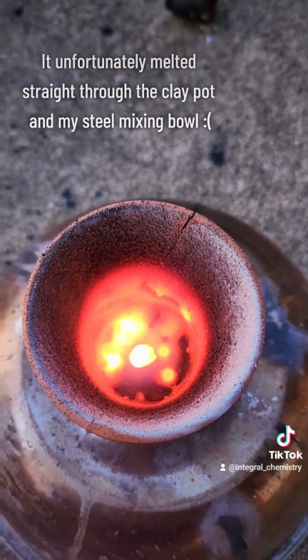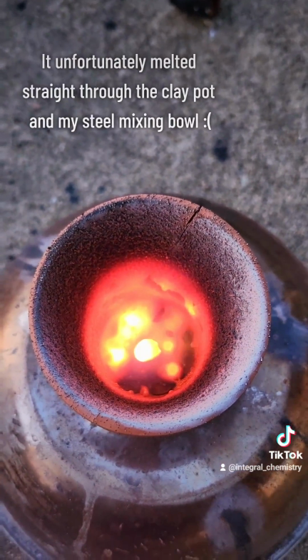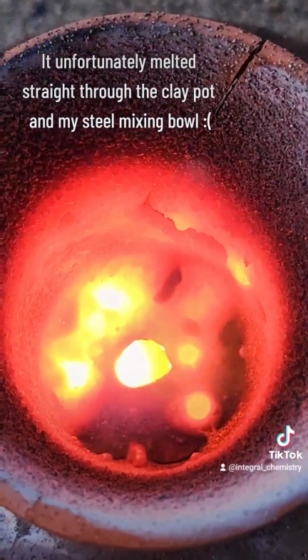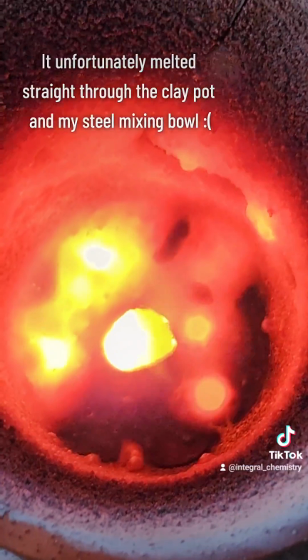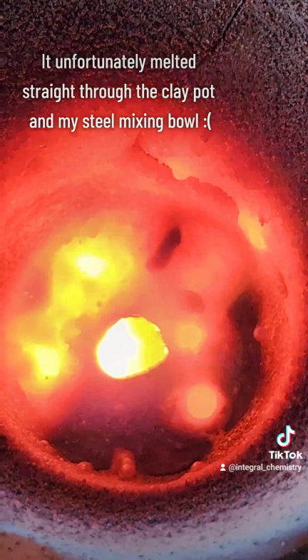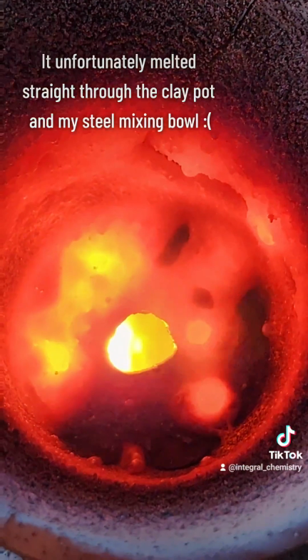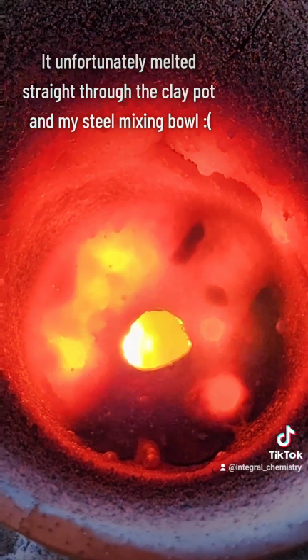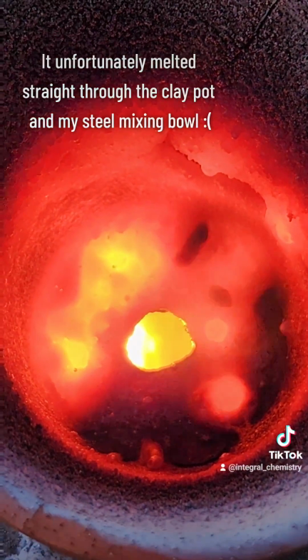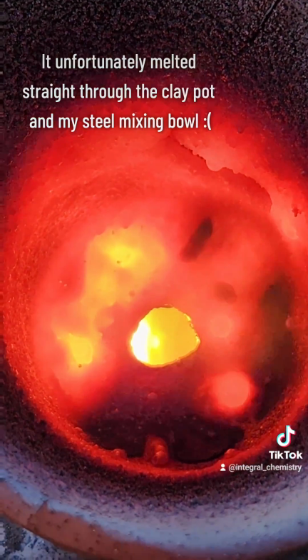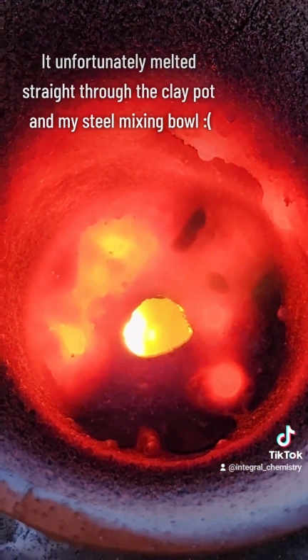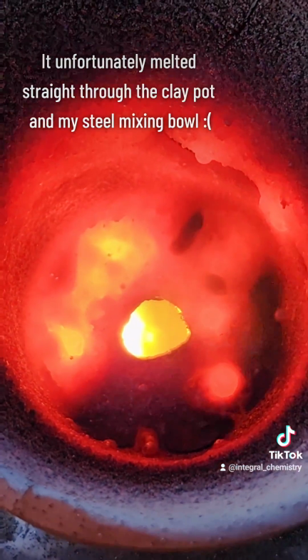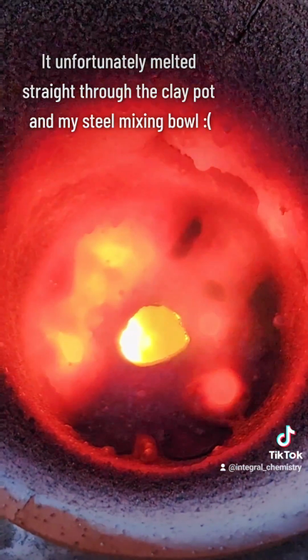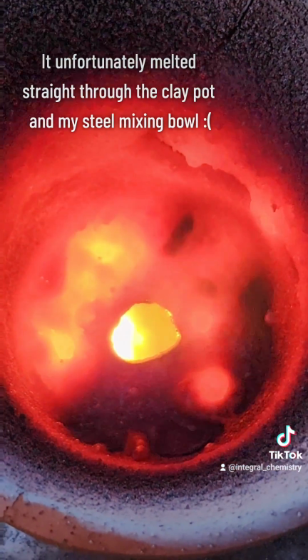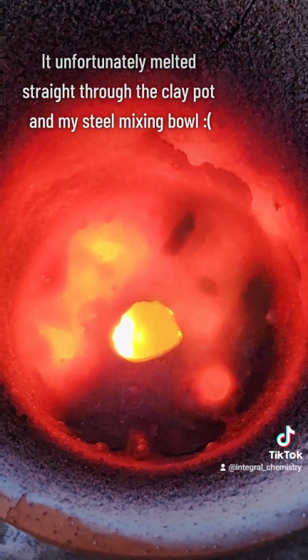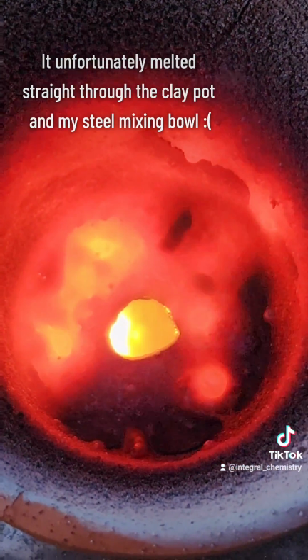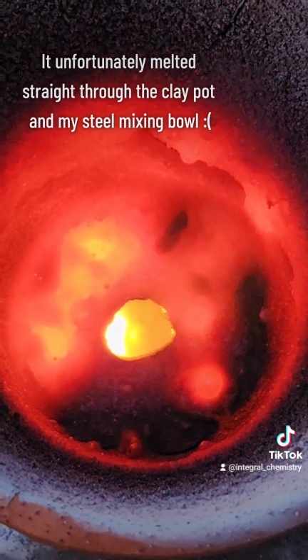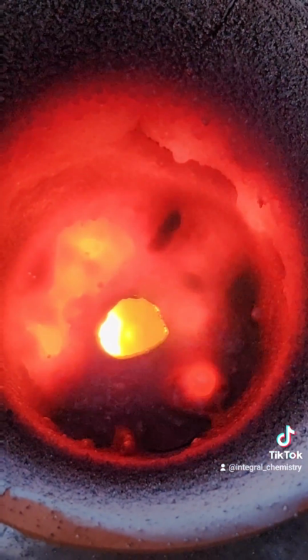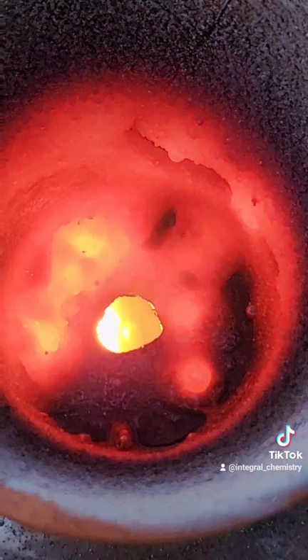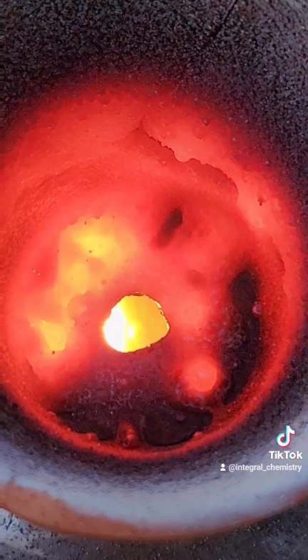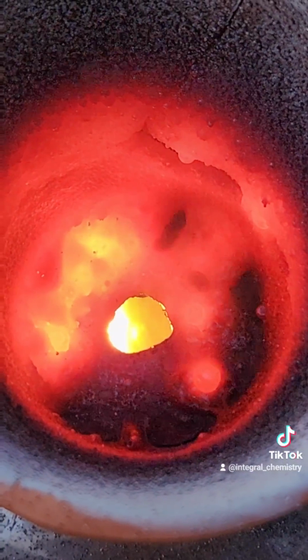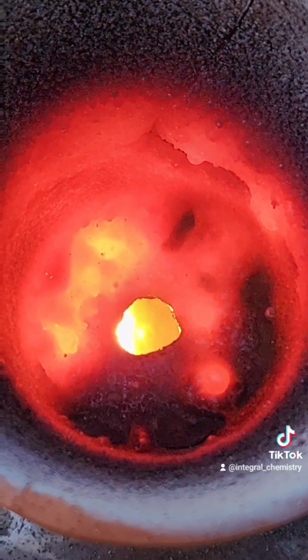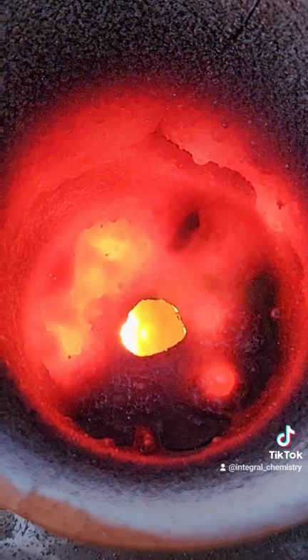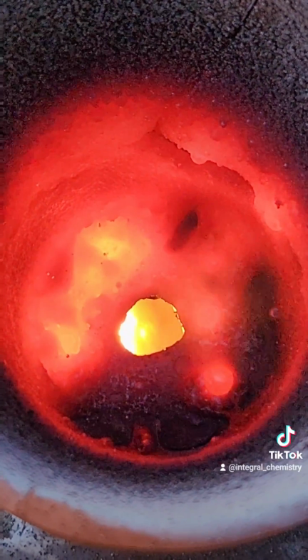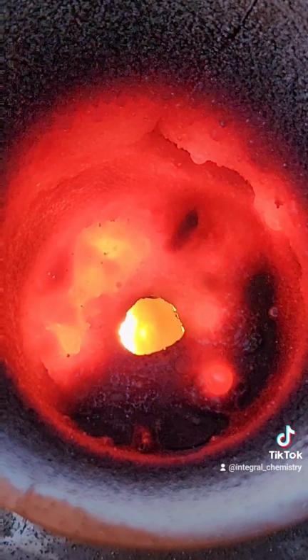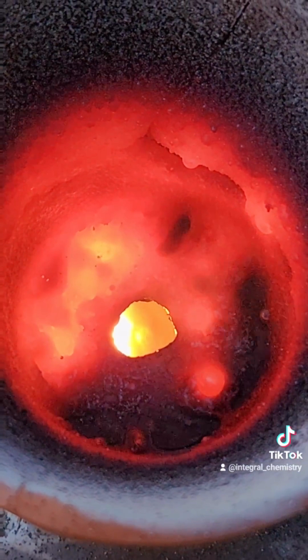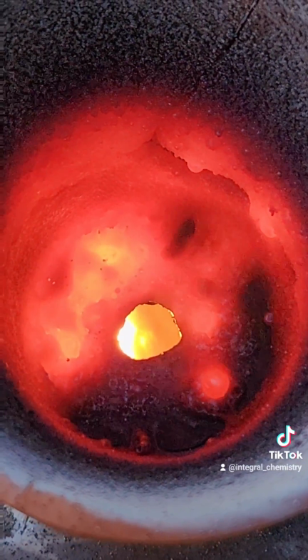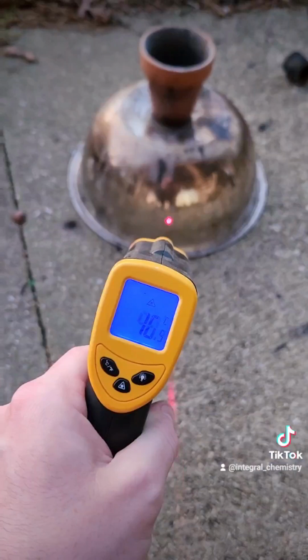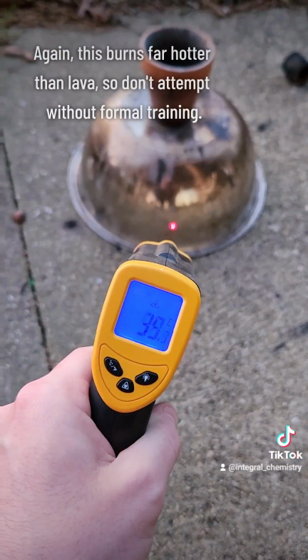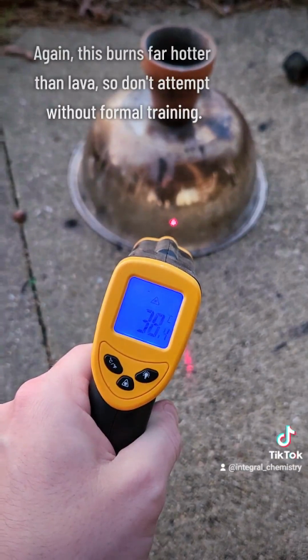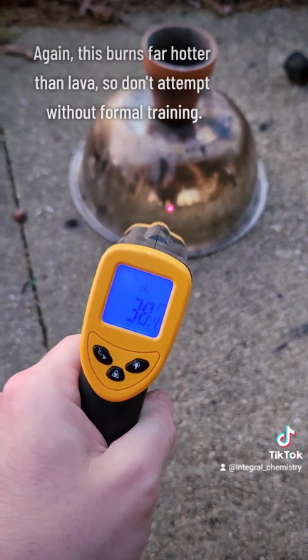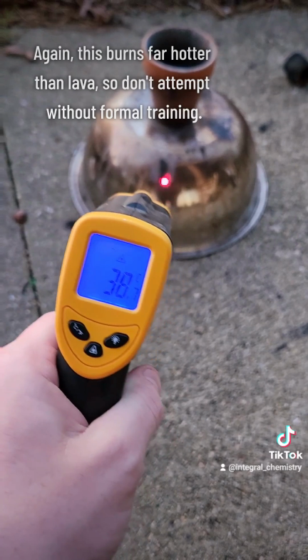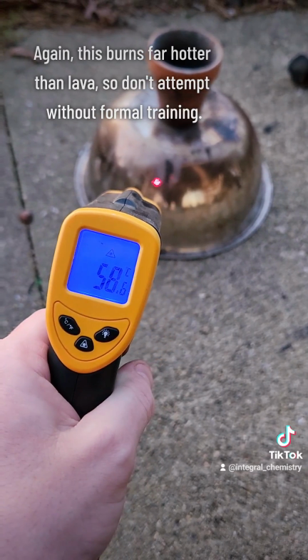Aside from the flying pieces of liquid metal, you might have noticed that this instantly burned a hole in the clay pot as well as my steel mixing bowl. That just speaks to how unbelievably hot this stuff is, so again, don't do this at home.